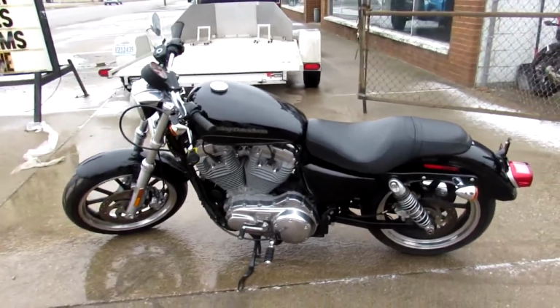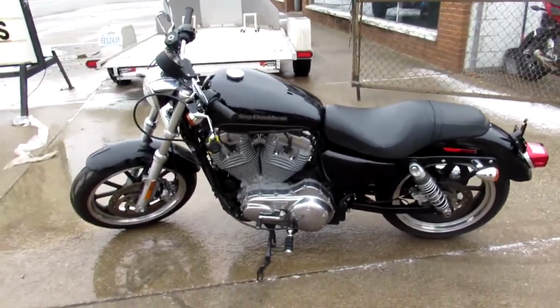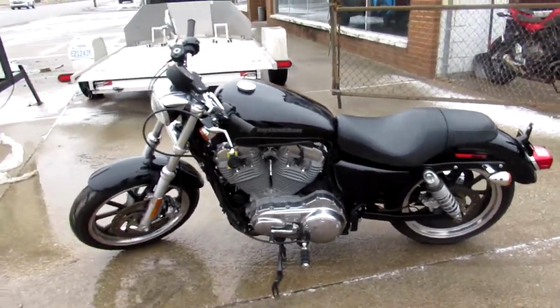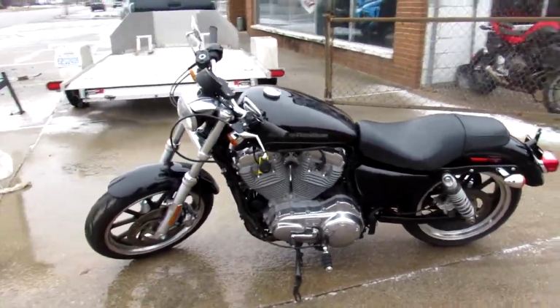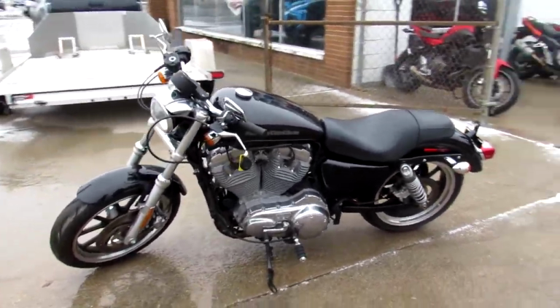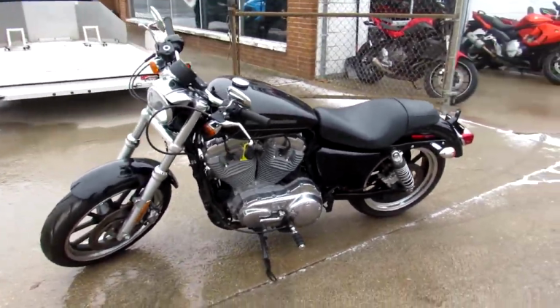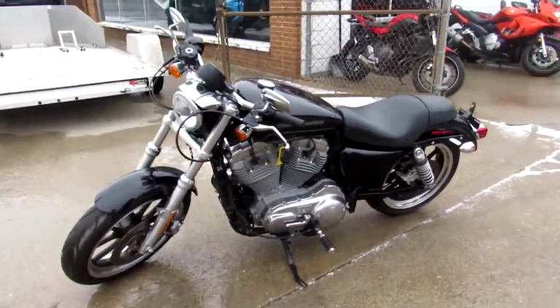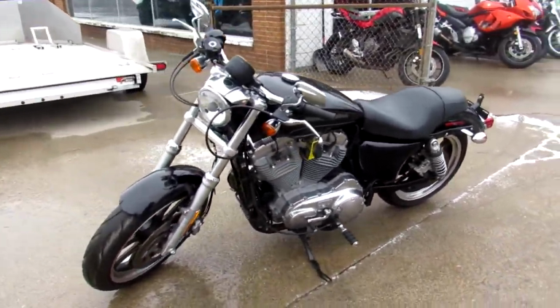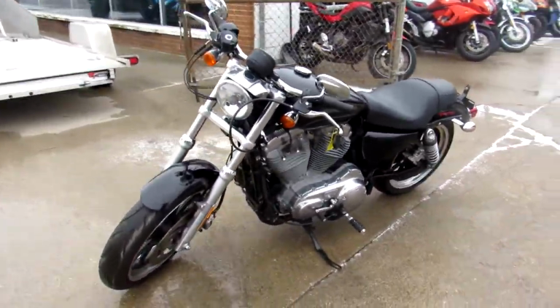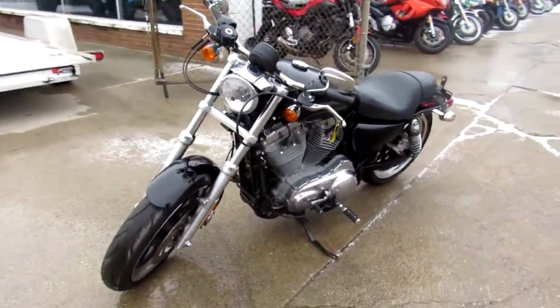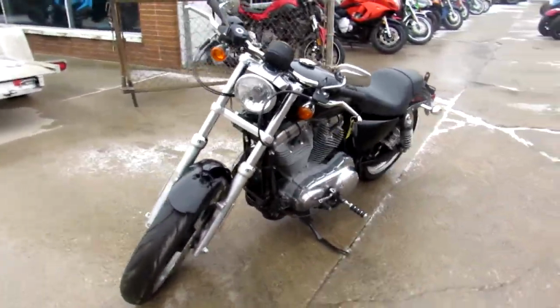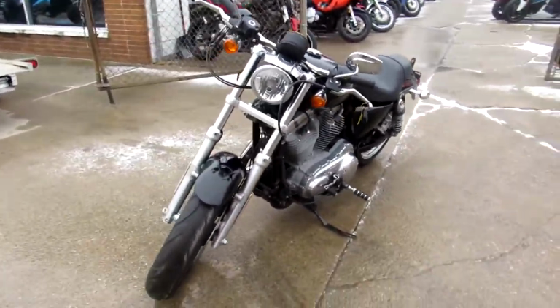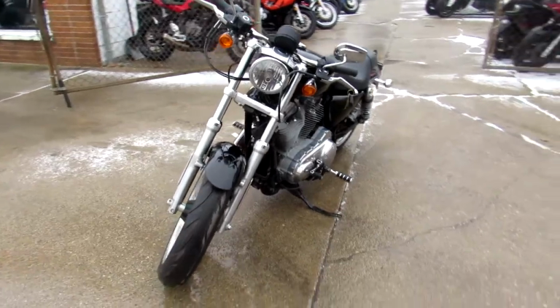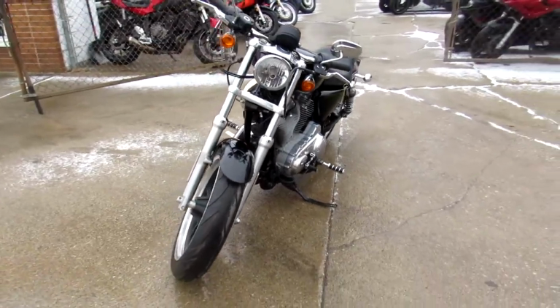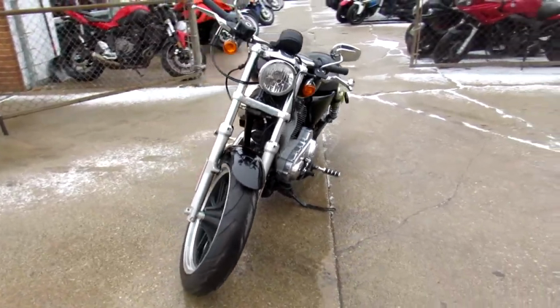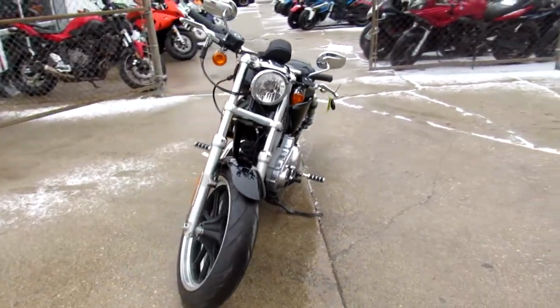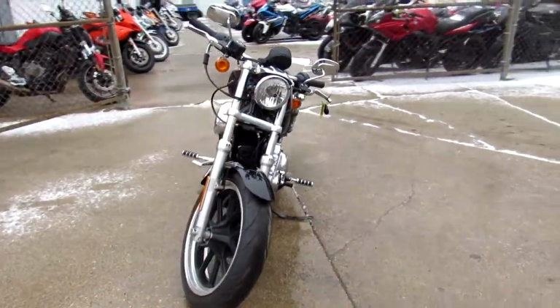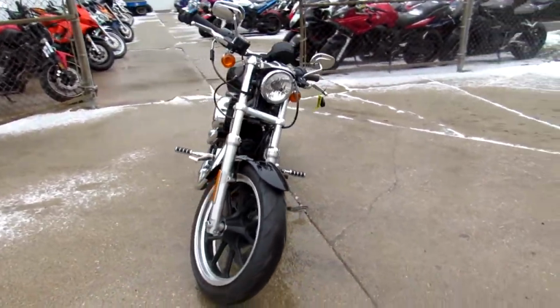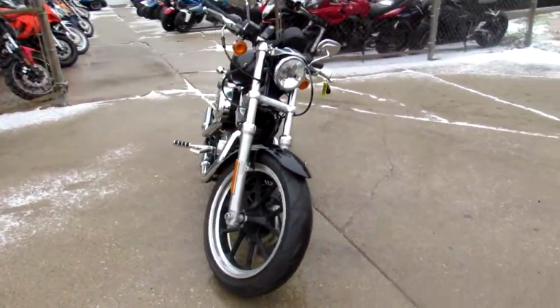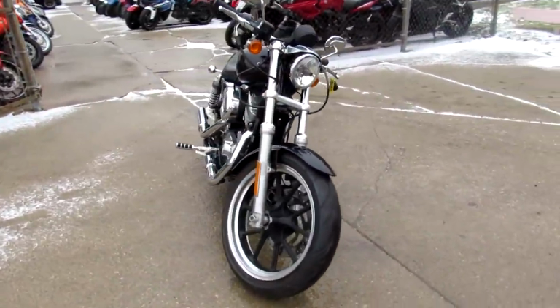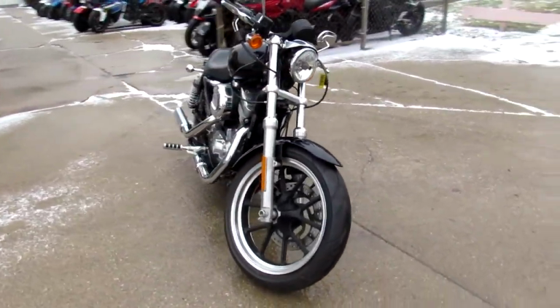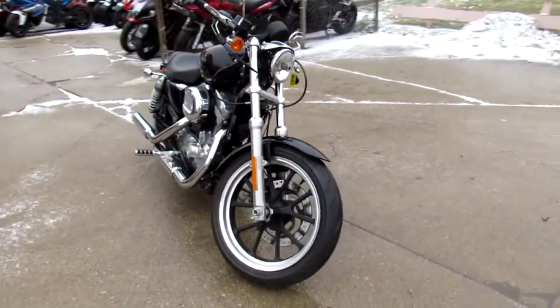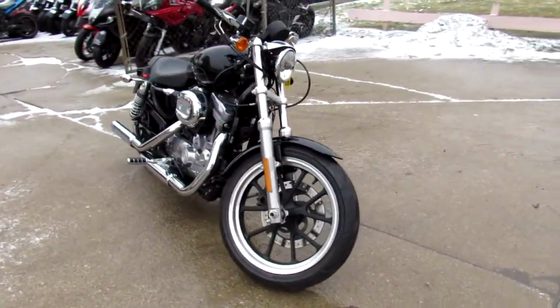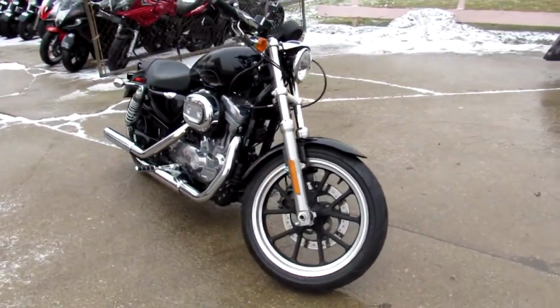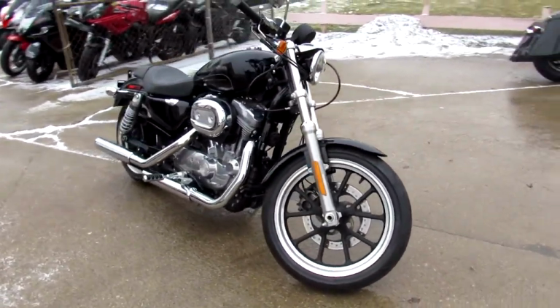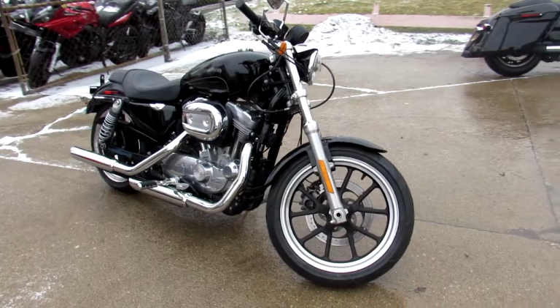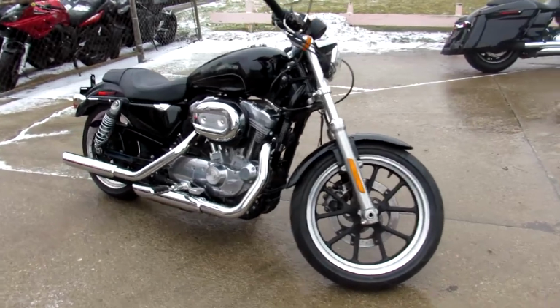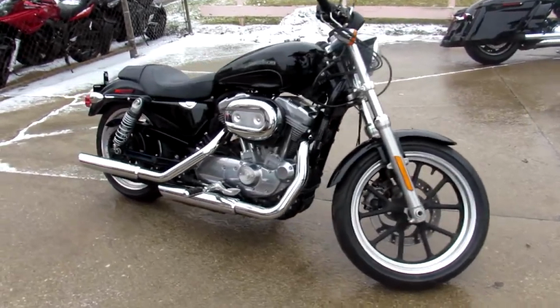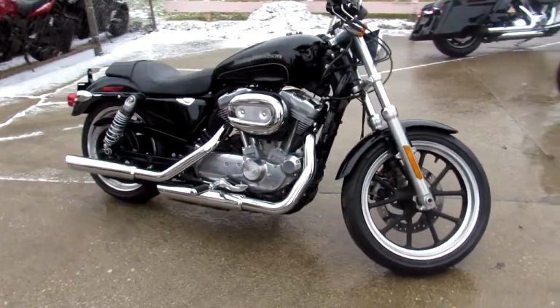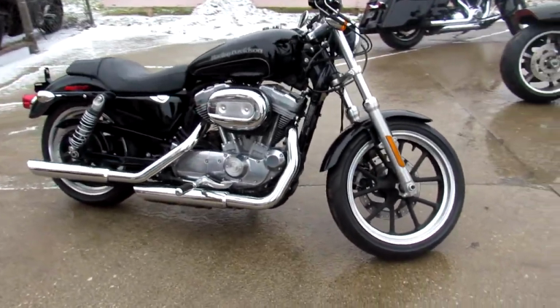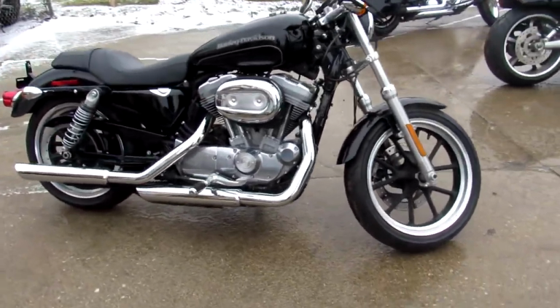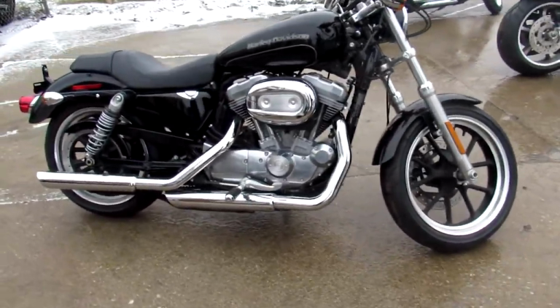Hey guys, ApprovalPowerSports.com here doing some videos on some bikes that just came in. This one here, 2016 883L for sale. It's got the super low, only 7,346 miles.